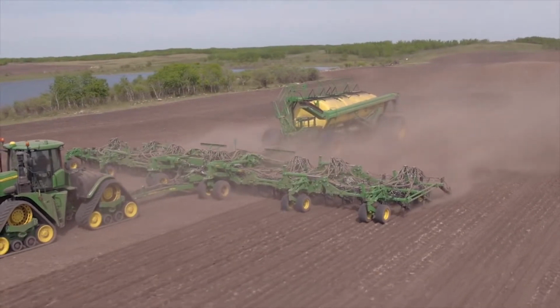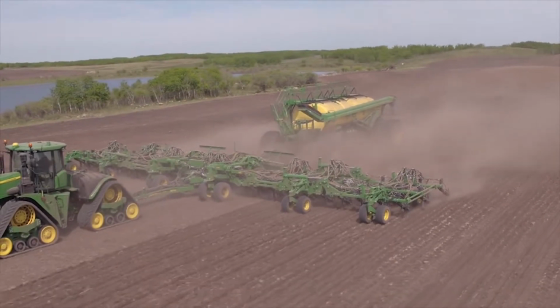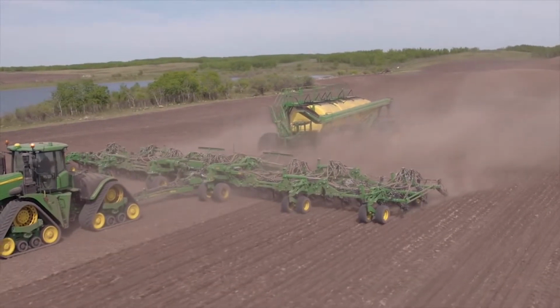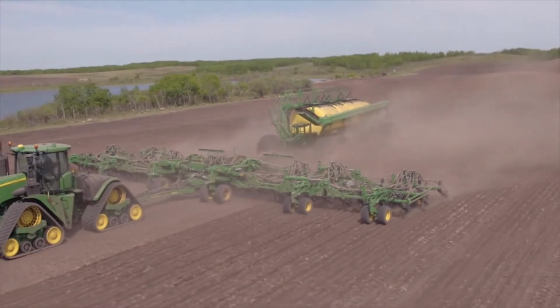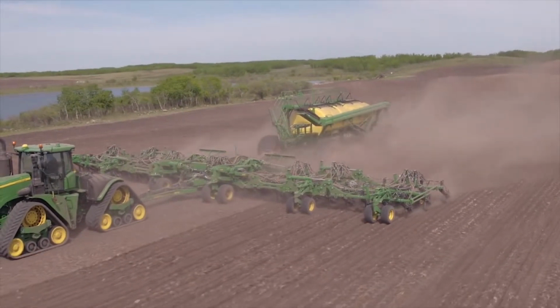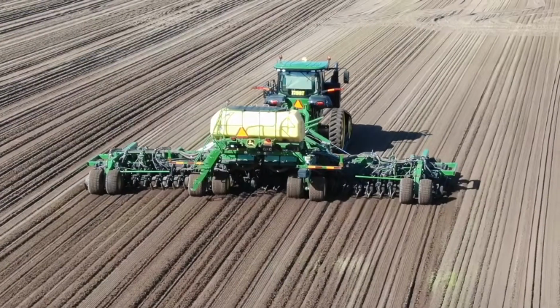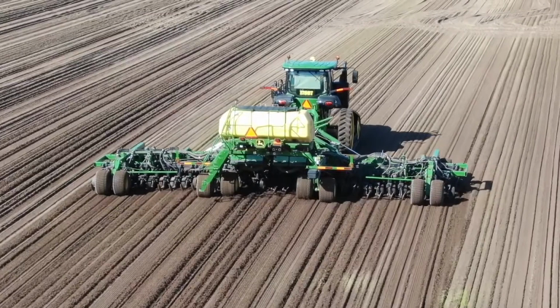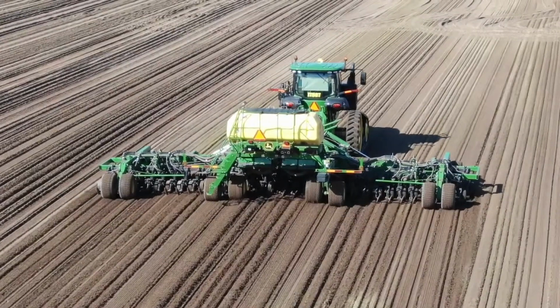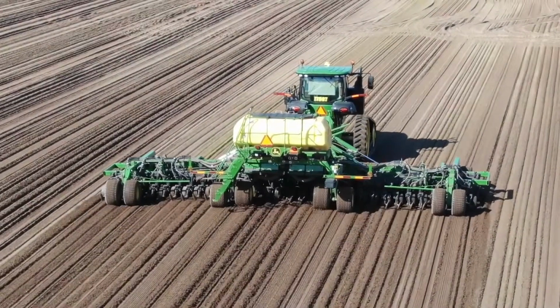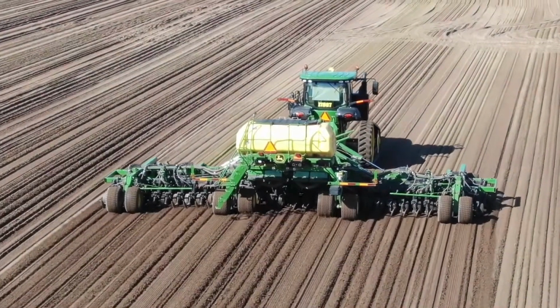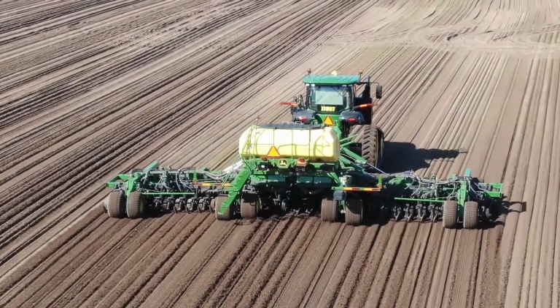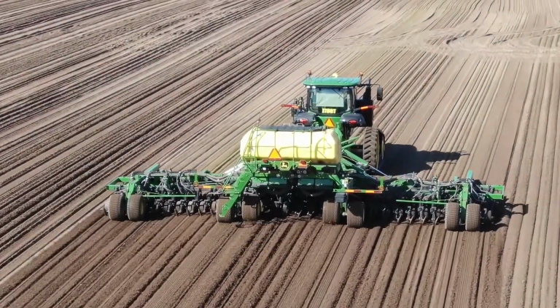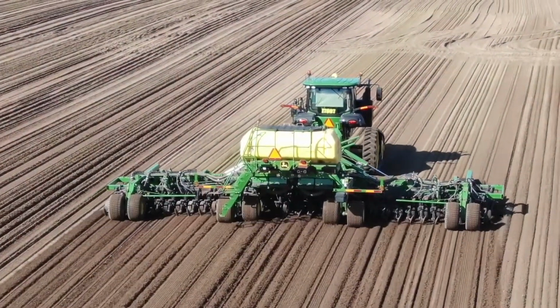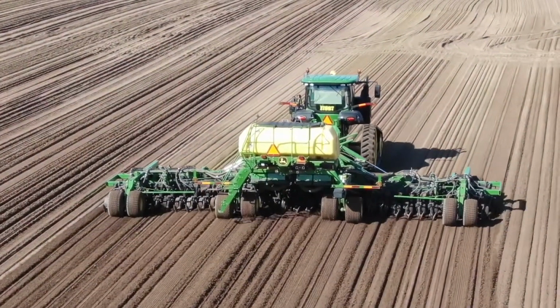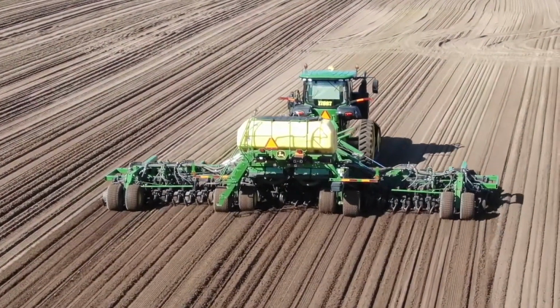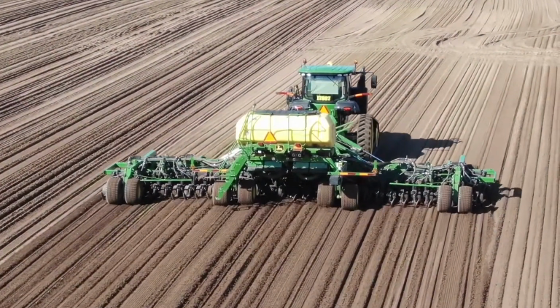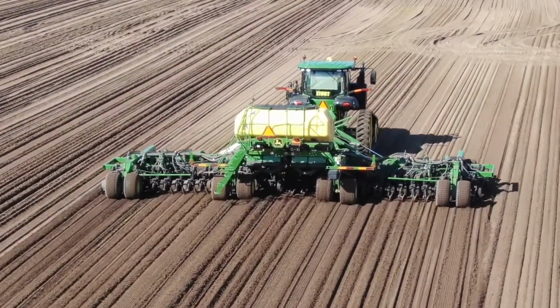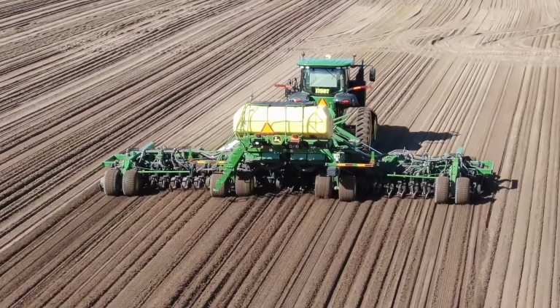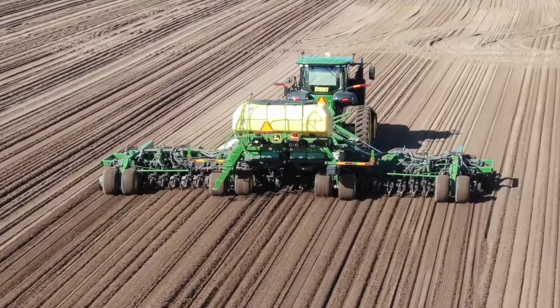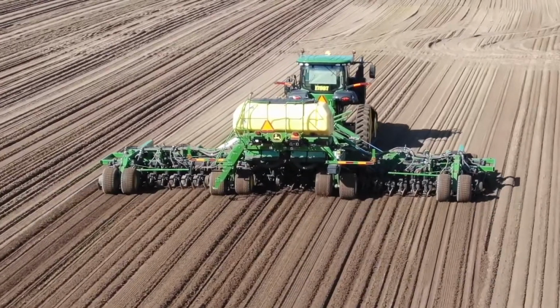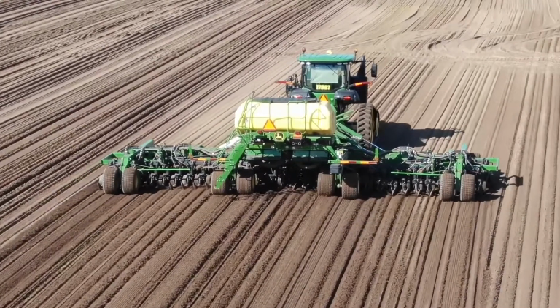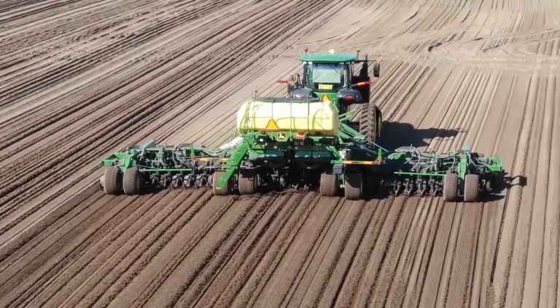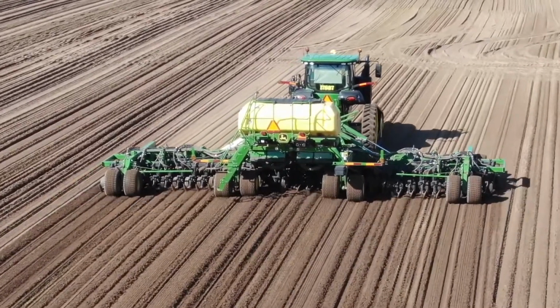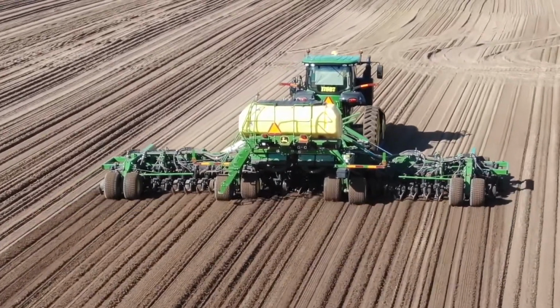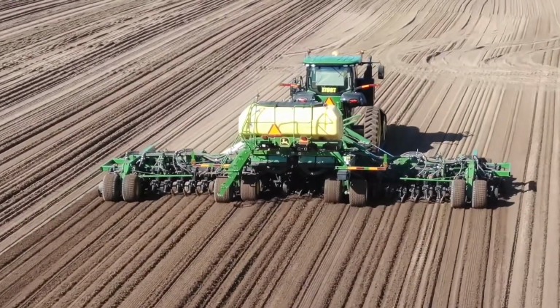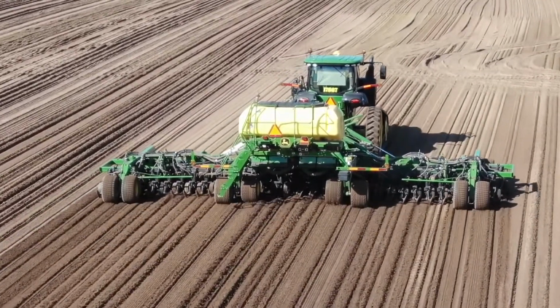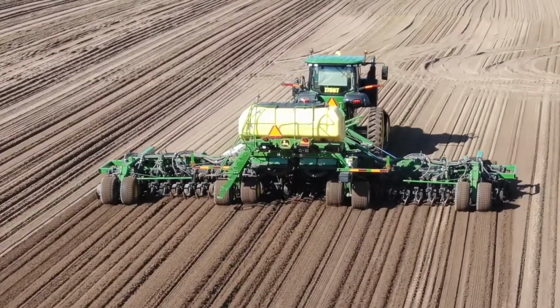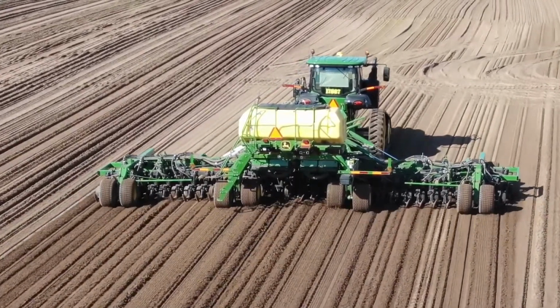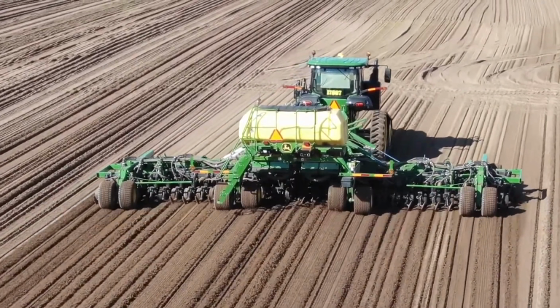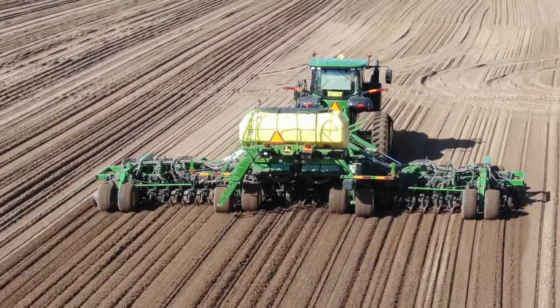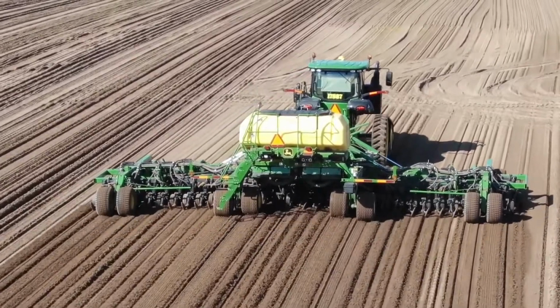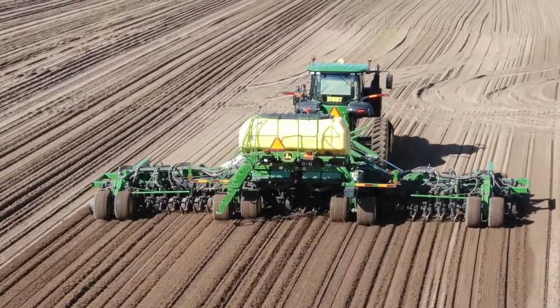ActiveCal and tank scales were previously only seen on the C850 air cart, but we have taken those technologies along with the industry-leading relative flow blockage monitoring and TrueSet from our larger air seeding models and incorporated them into this machine to increase your productivity.